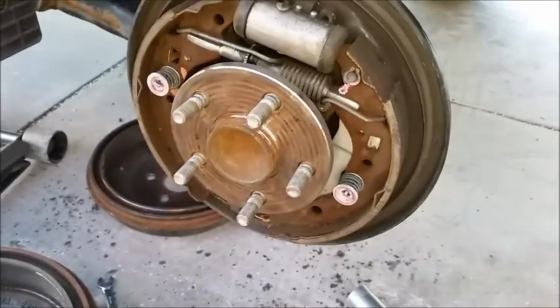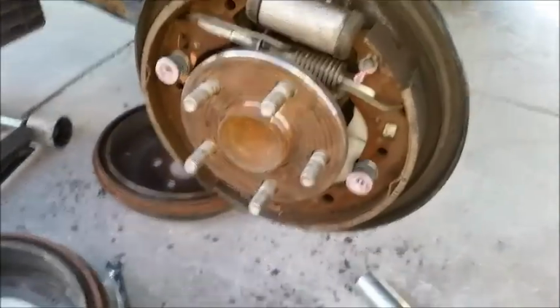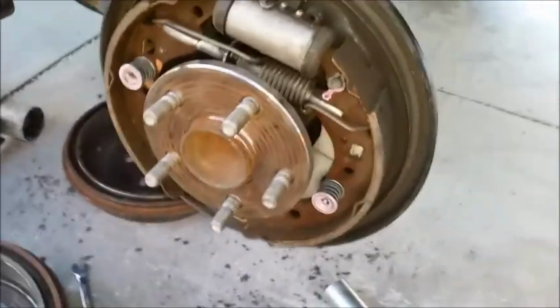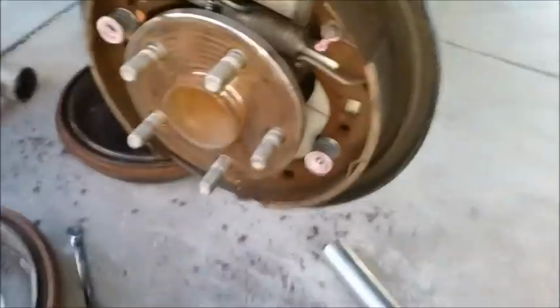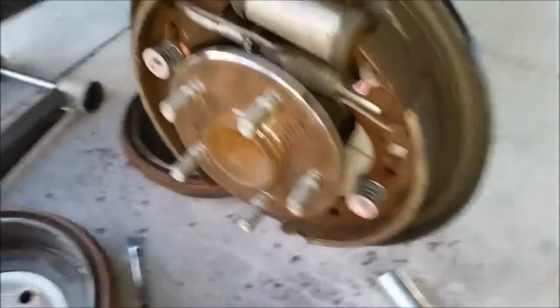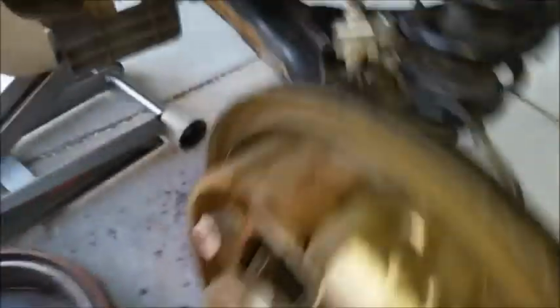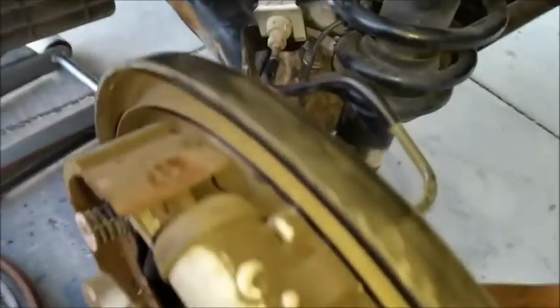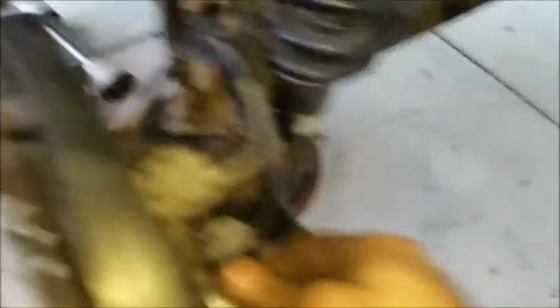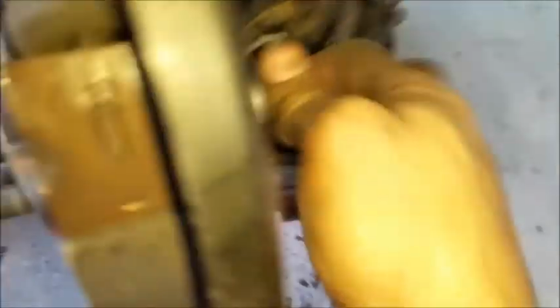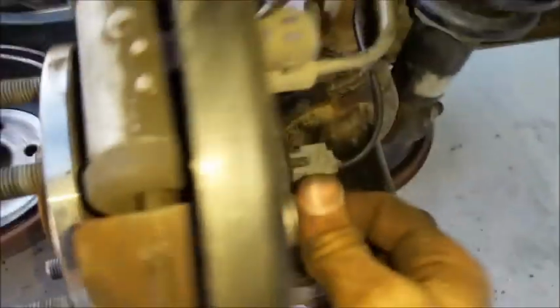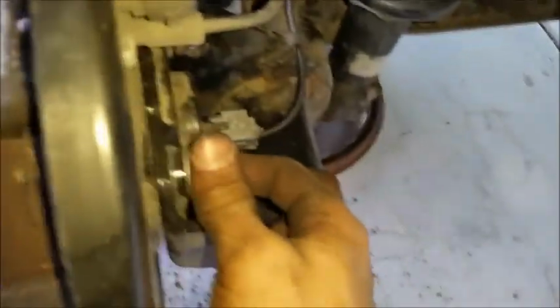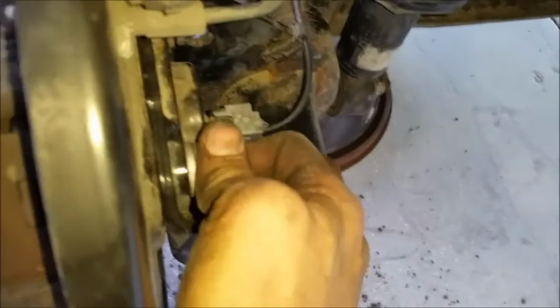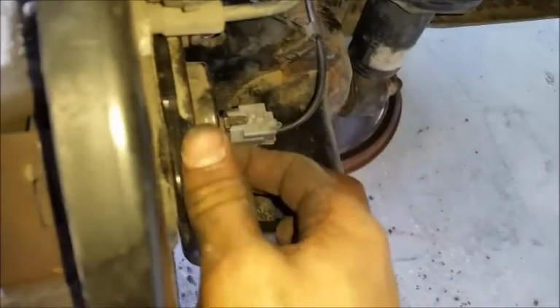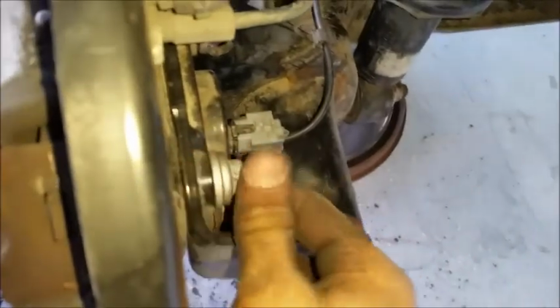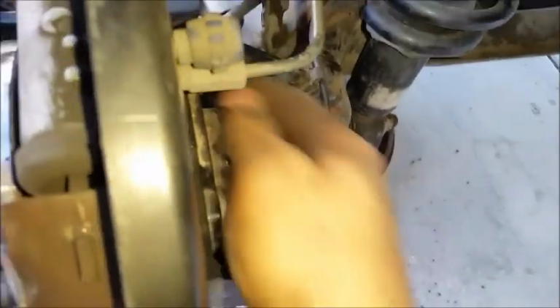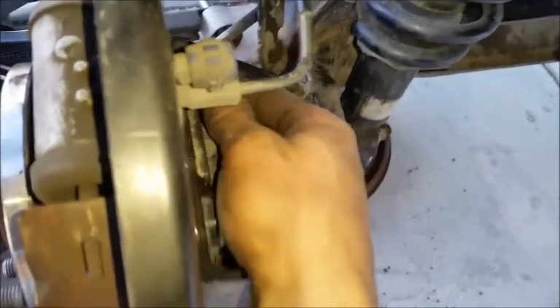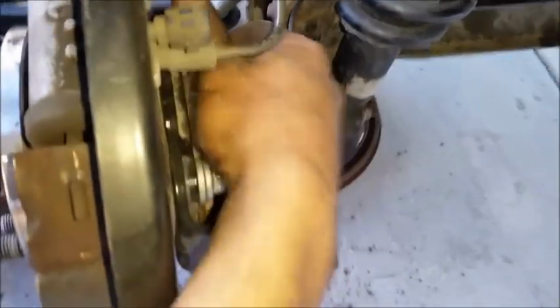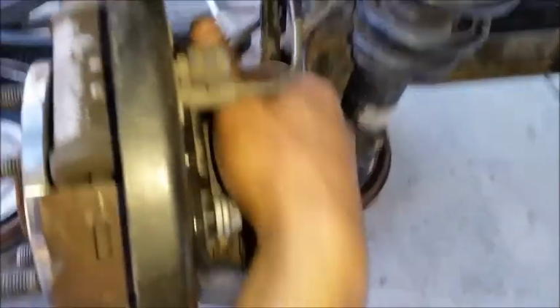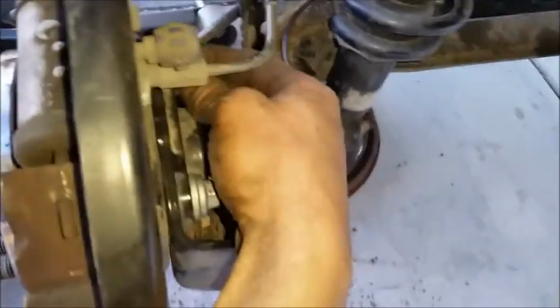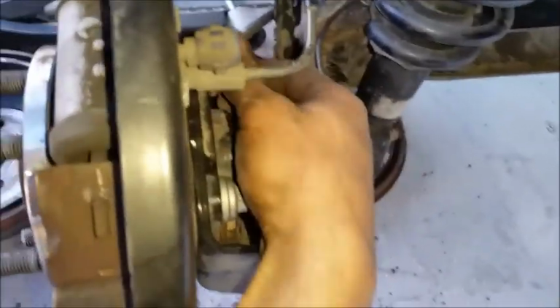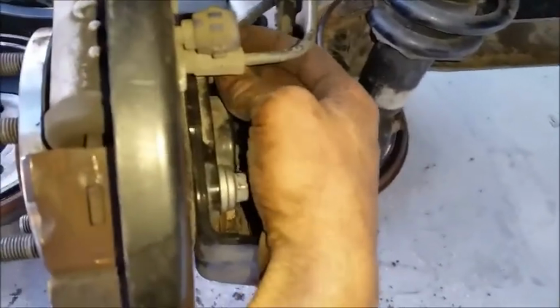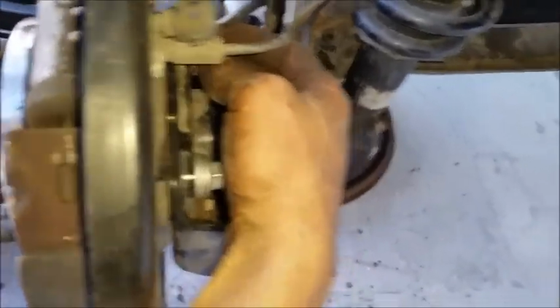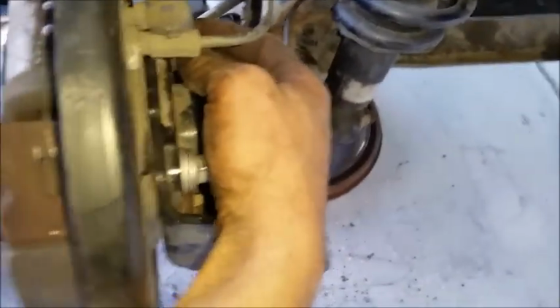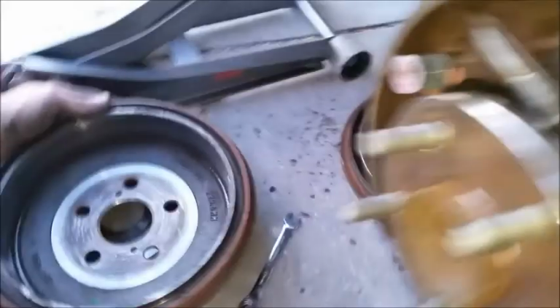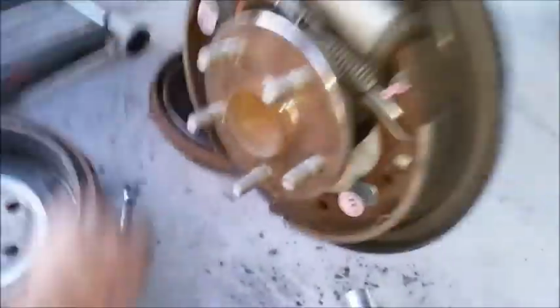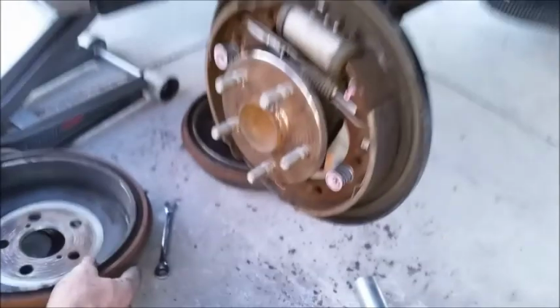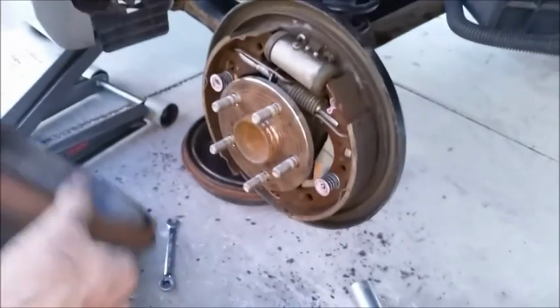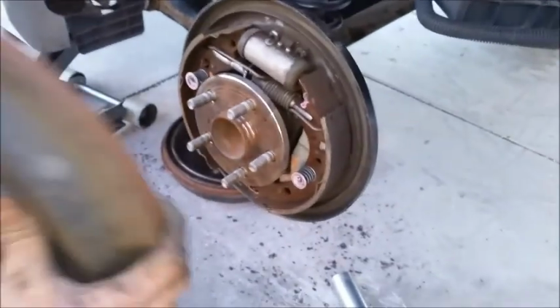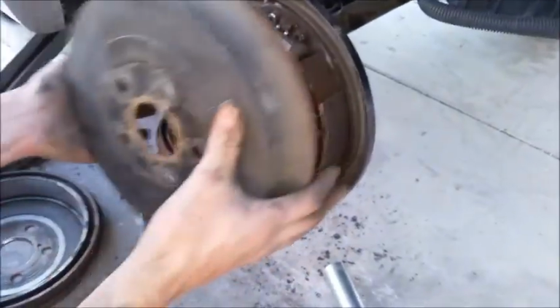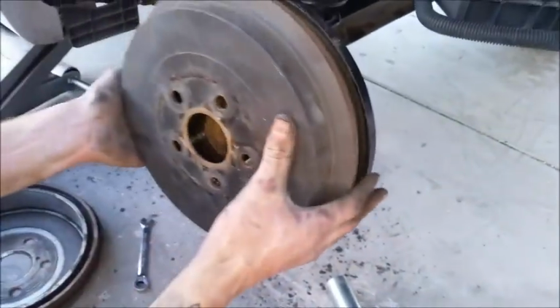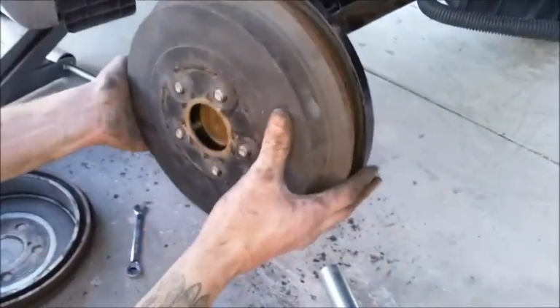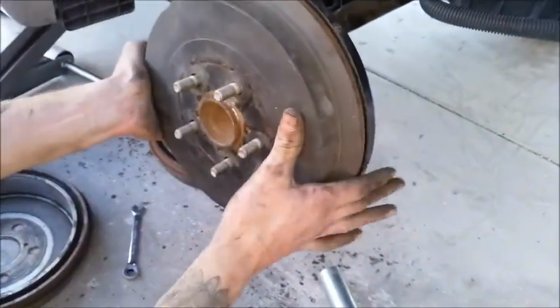Alright guys, all we gotta do now after pretty much assembling everything is cutting the bolts here in the back to bring it all the way in, and then it'll be good. Thanks for watching.